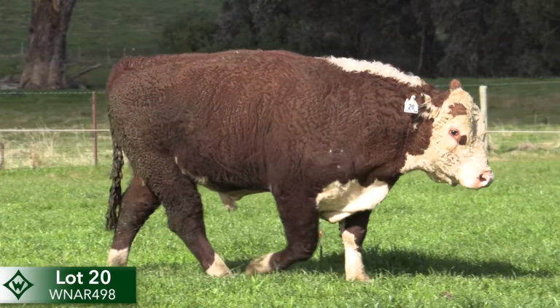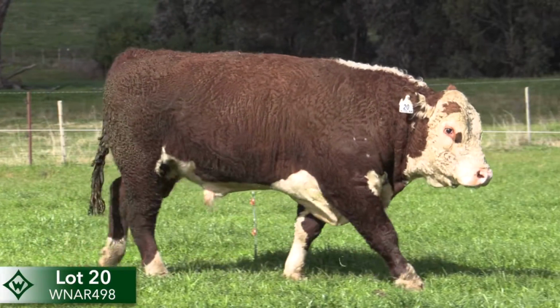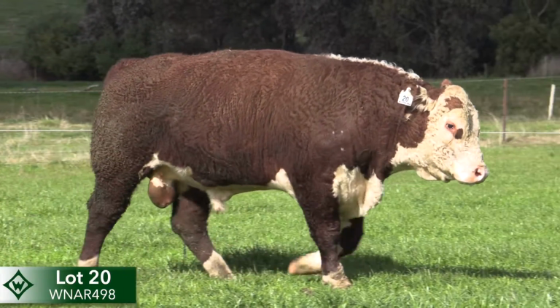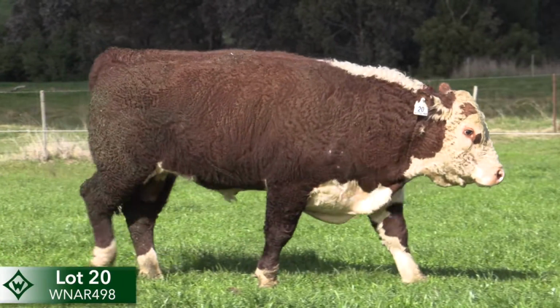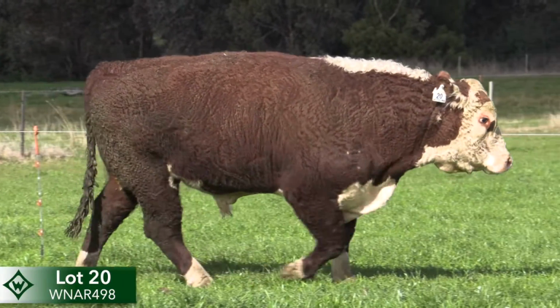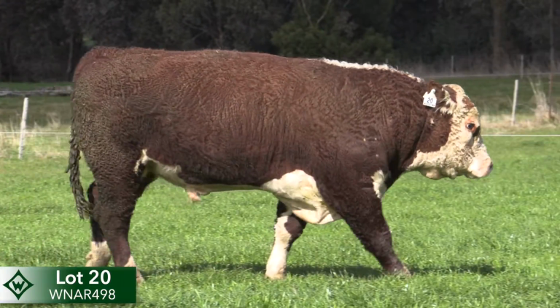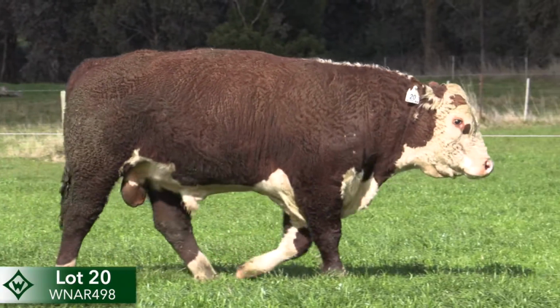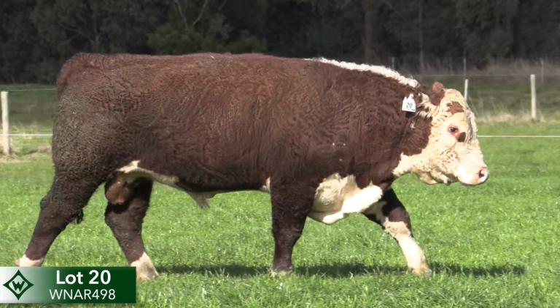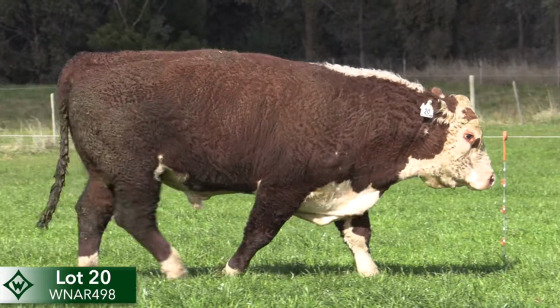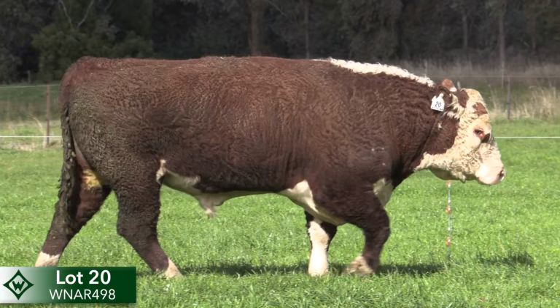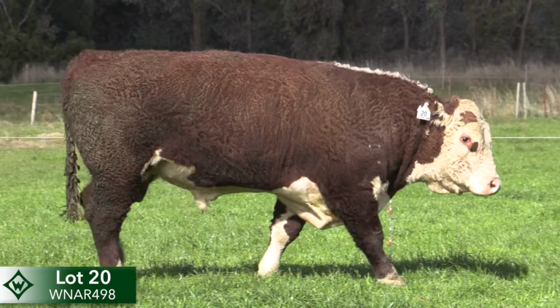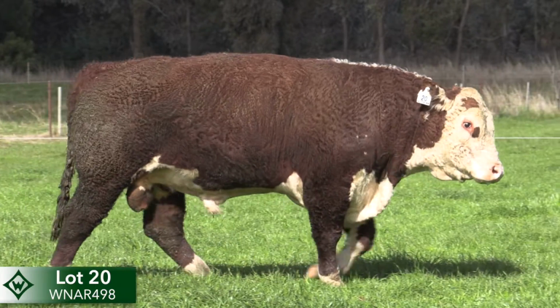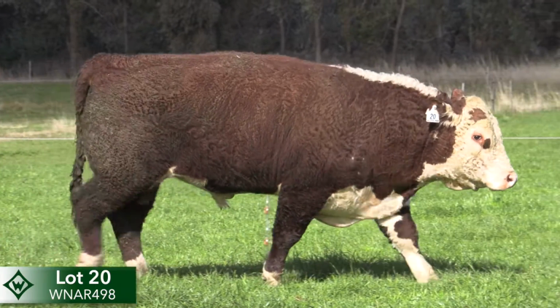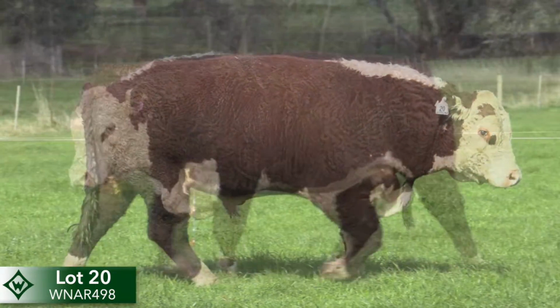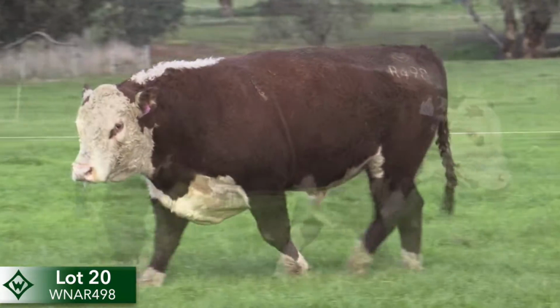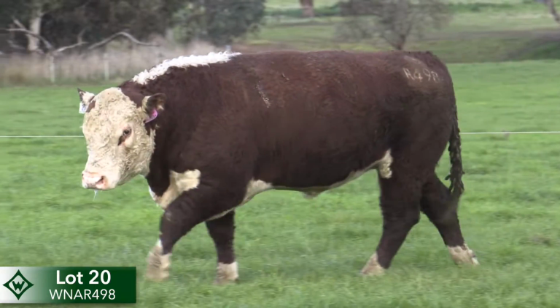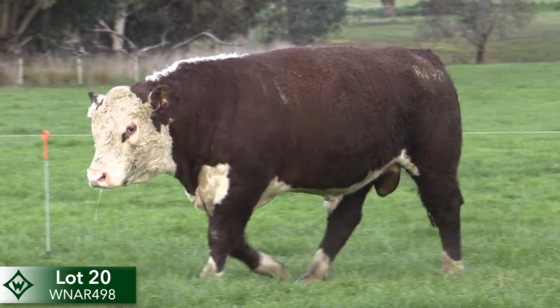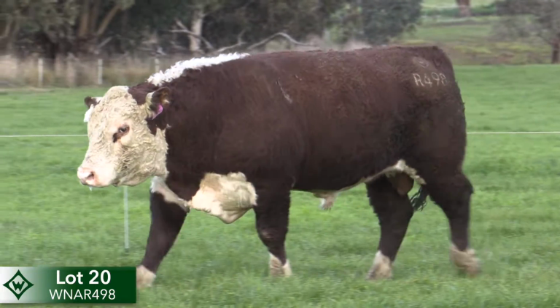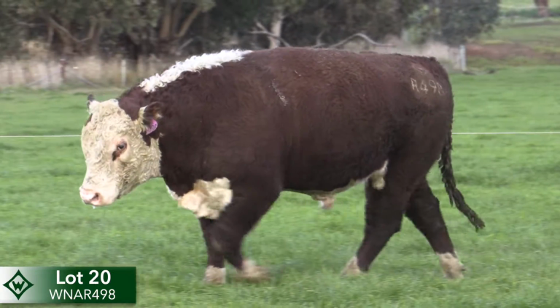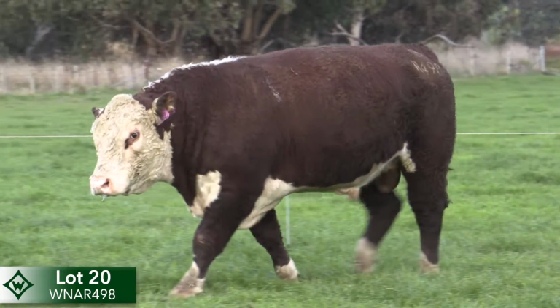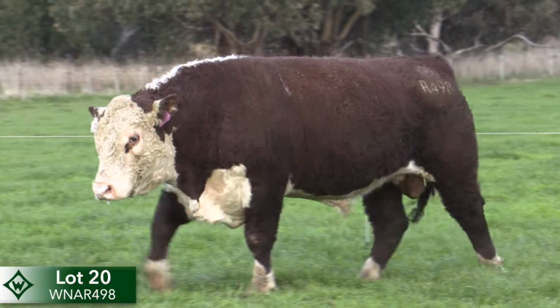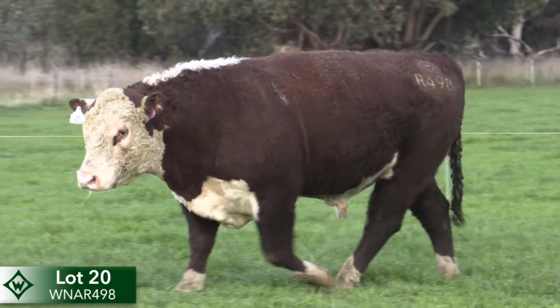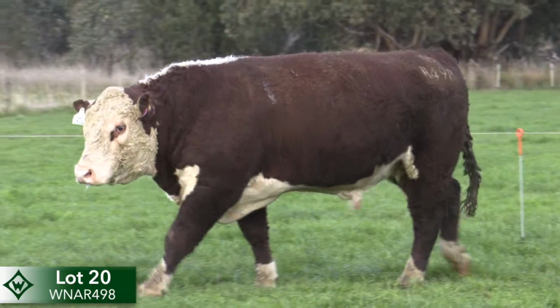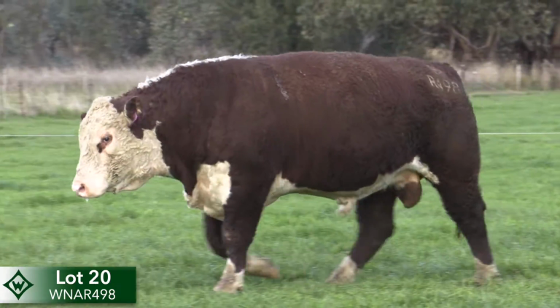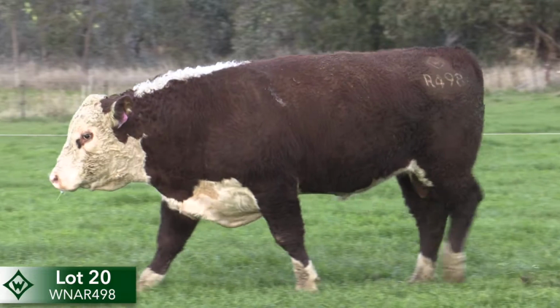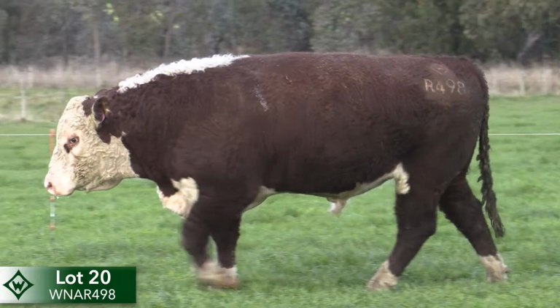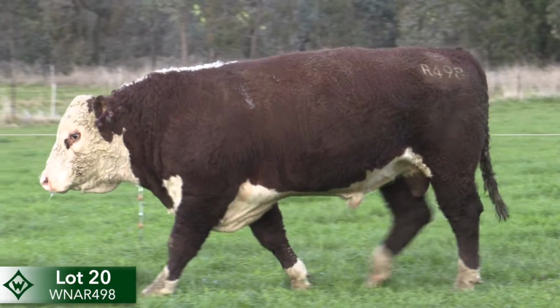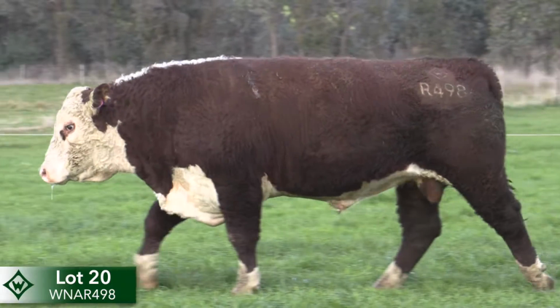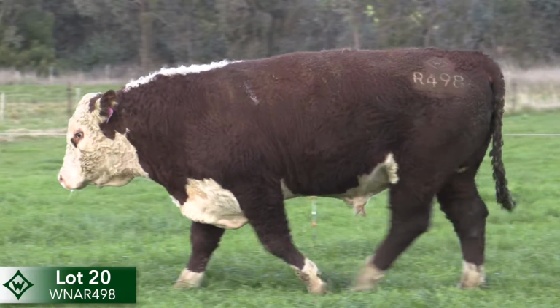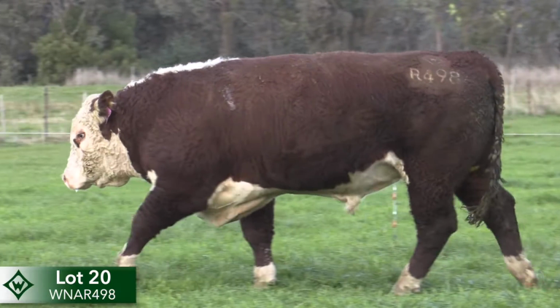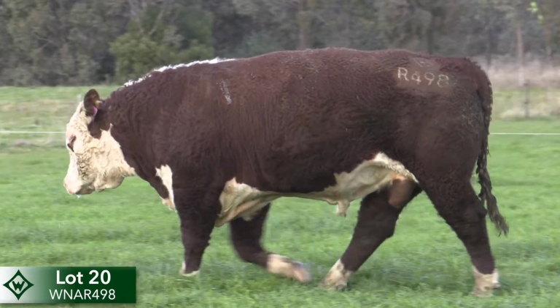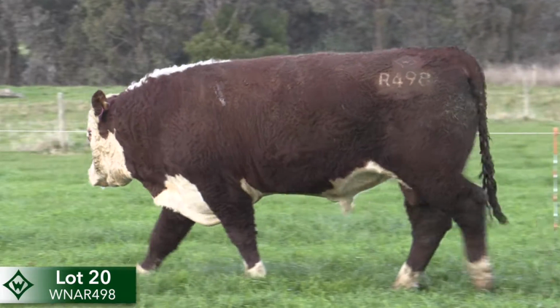Rob Roy R498 stands with his head up and shows lots of good butt shape. Like his sire Sion Nixon, this bull offers good early growth and carcass quality attributes.